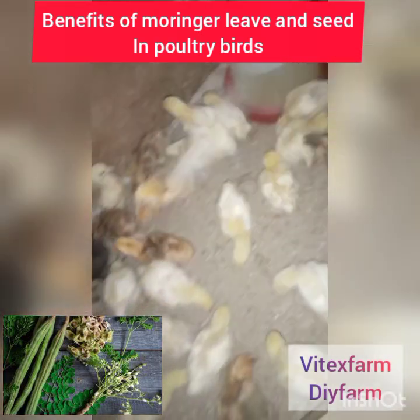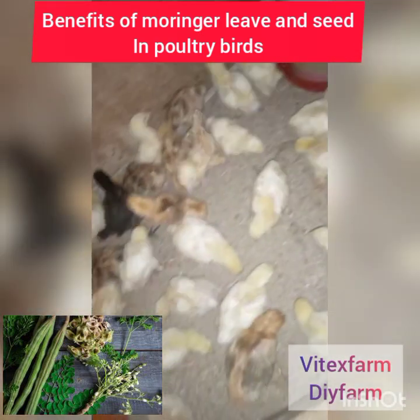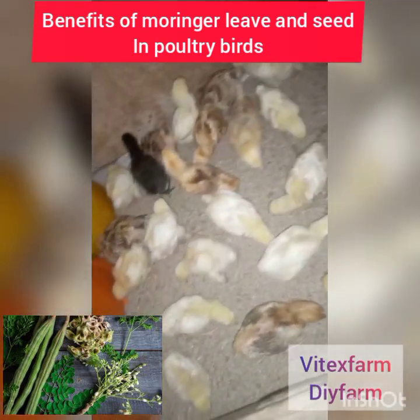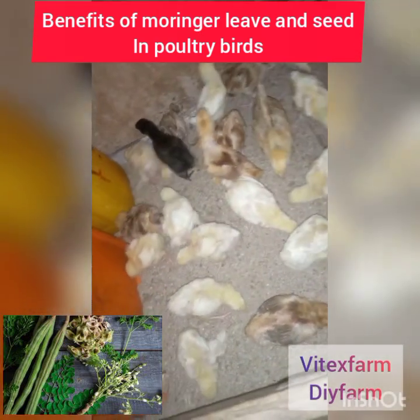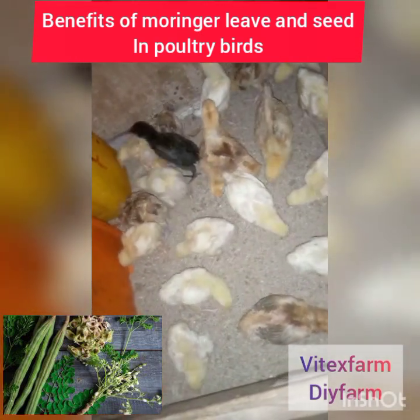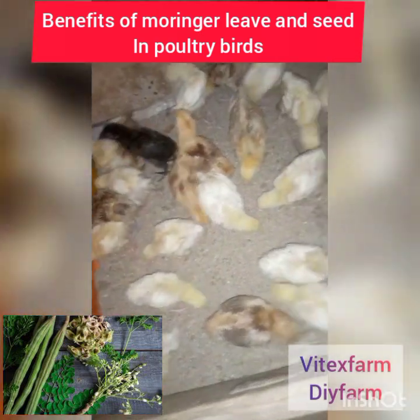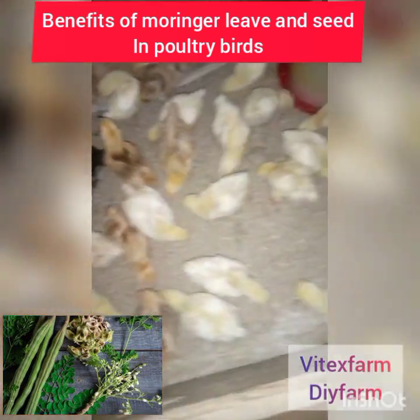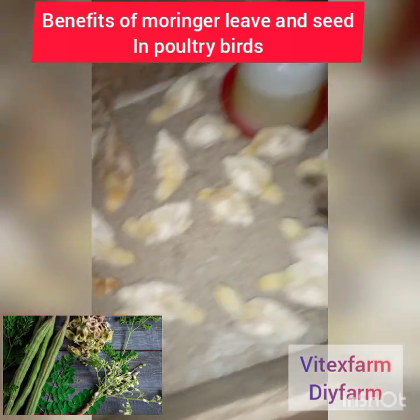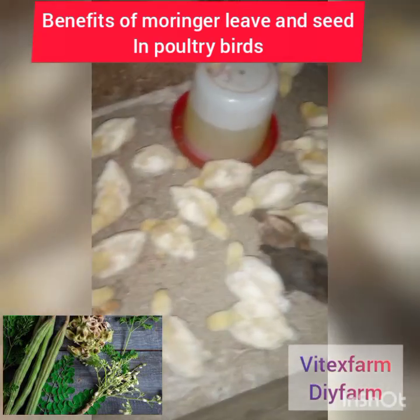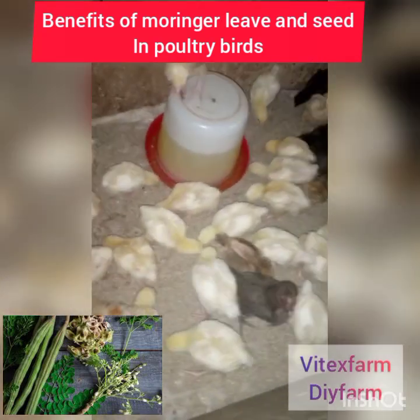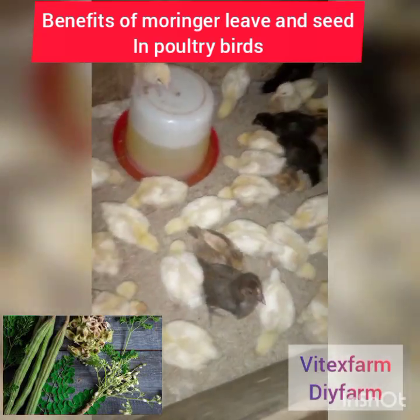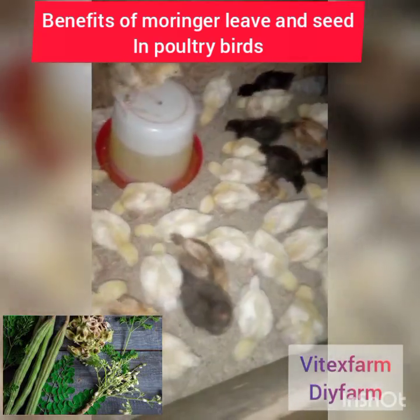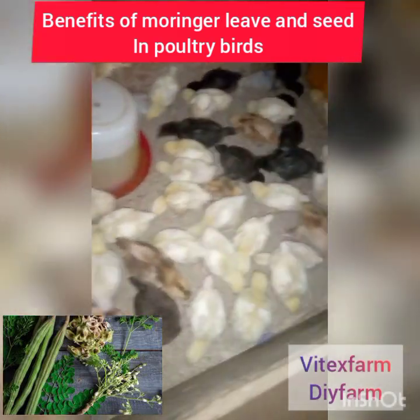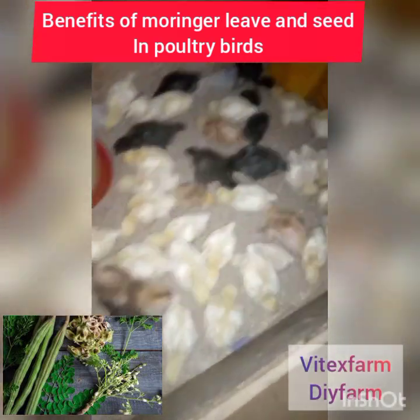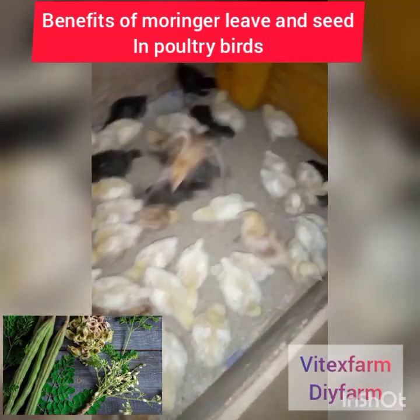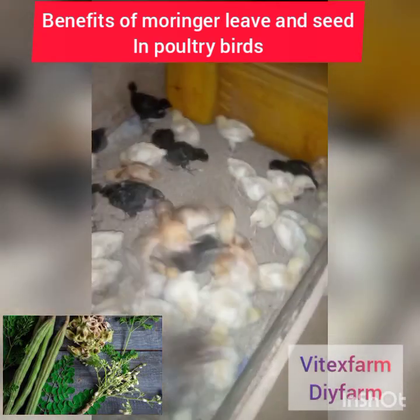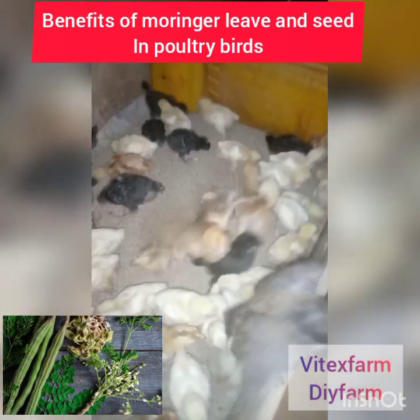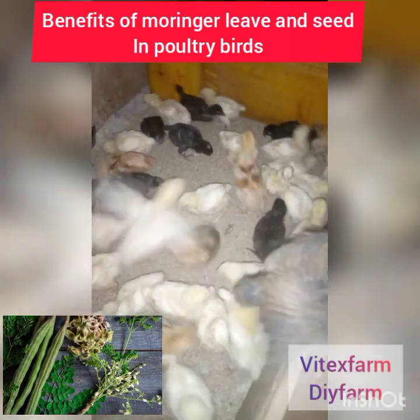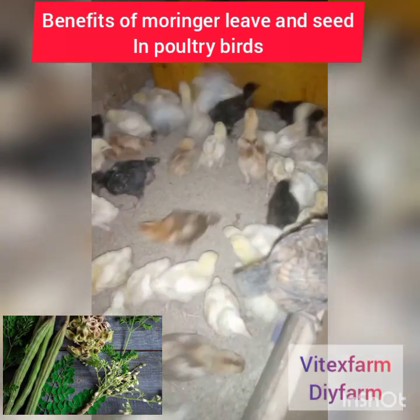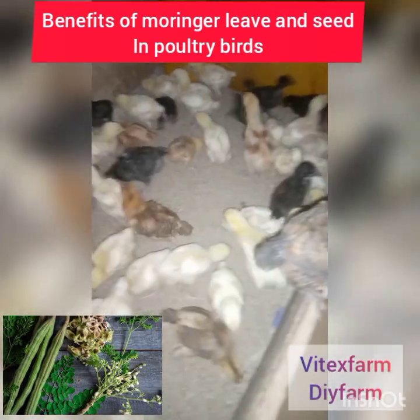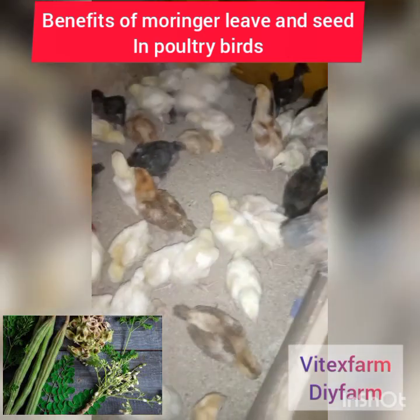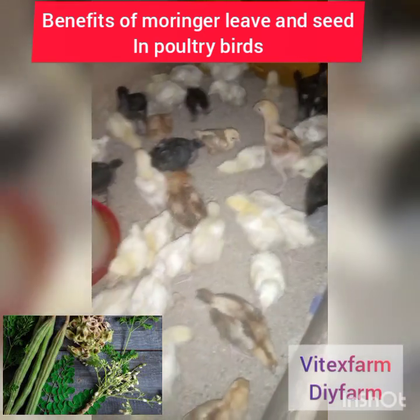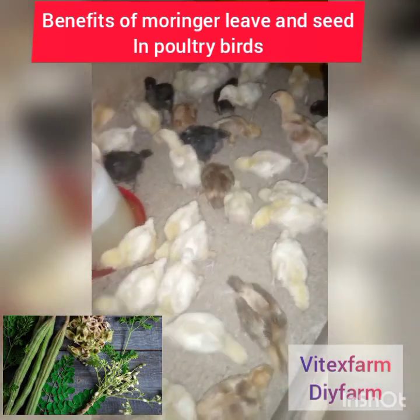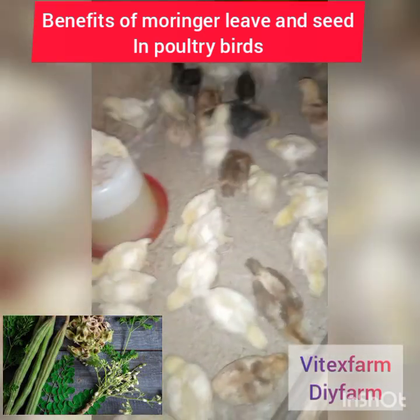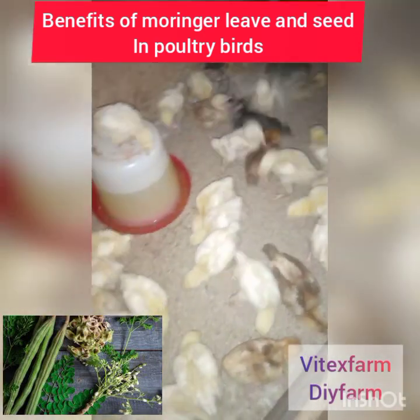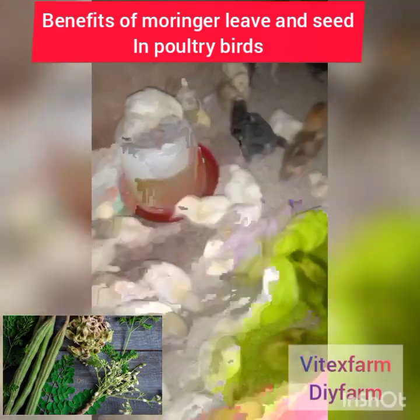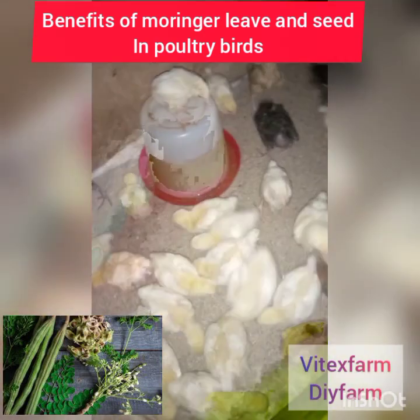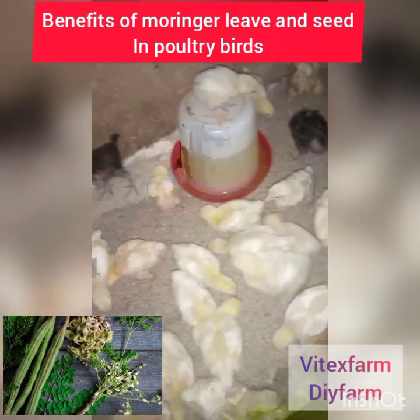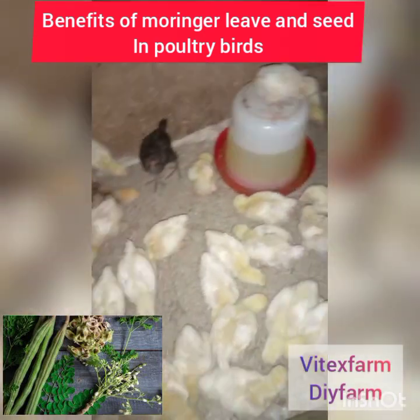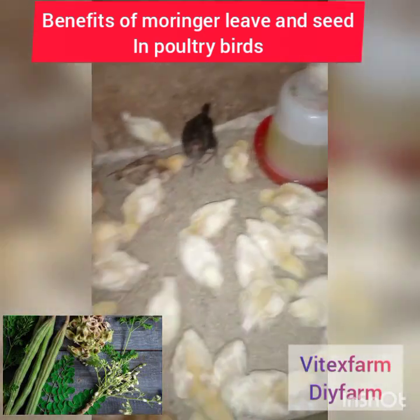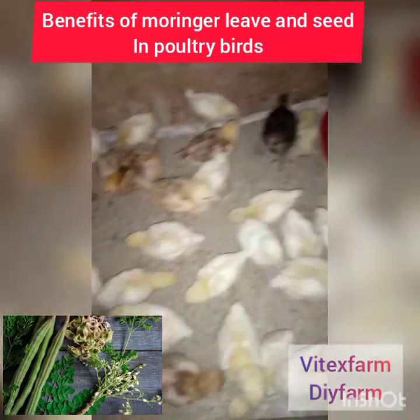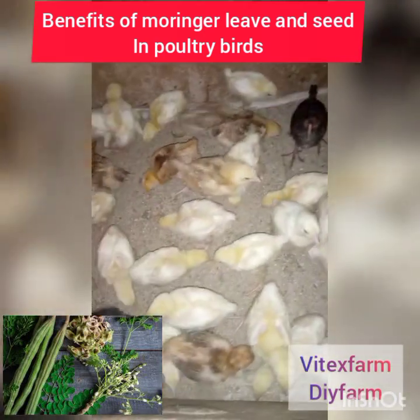Moringa leaf is rich in vitamin C. When your birds and animals are panting due to heat stress, they need vitamin C to relieve that stress. Vitamin C also helps to increase the immune system against disease.